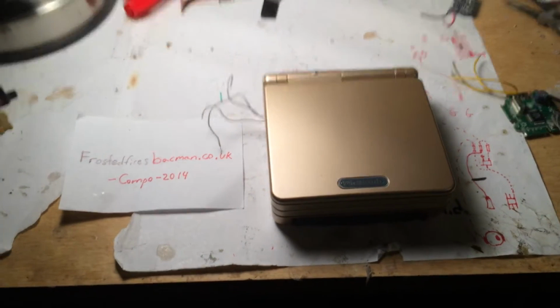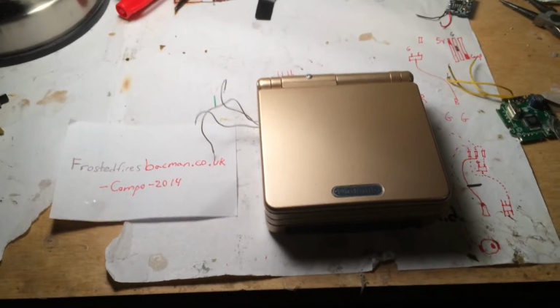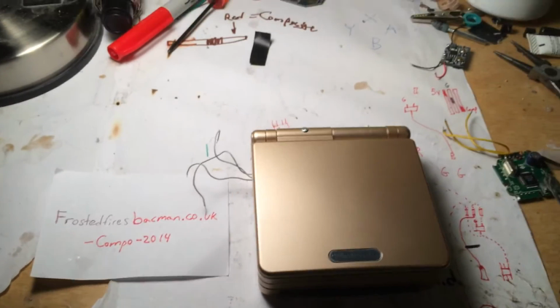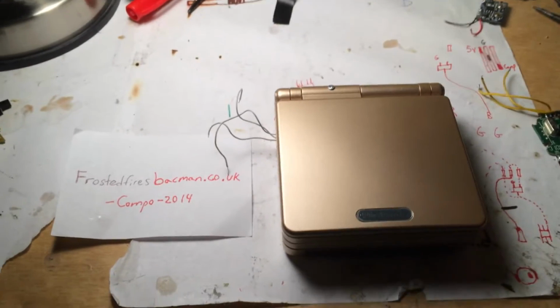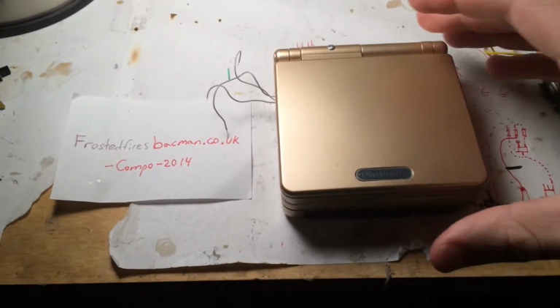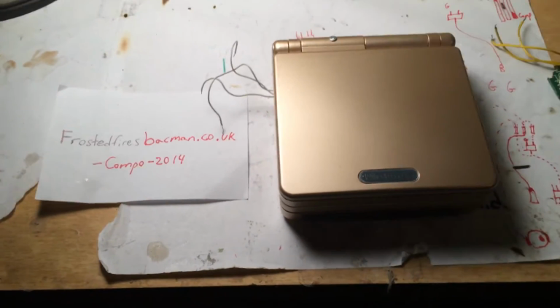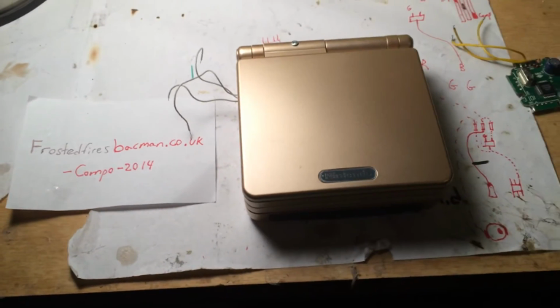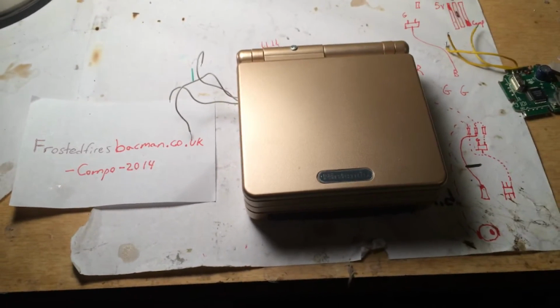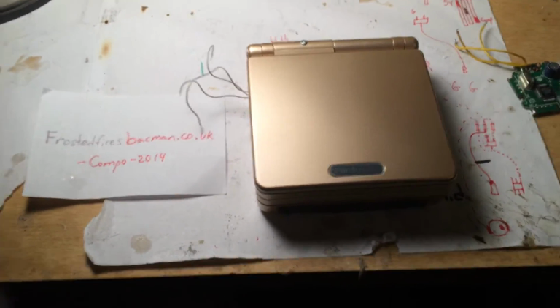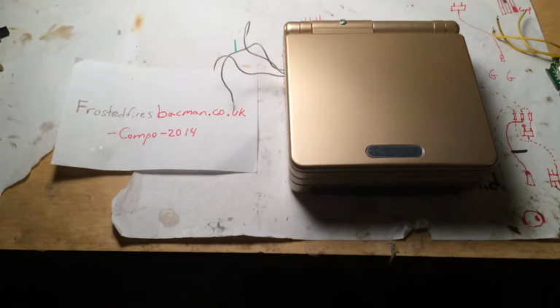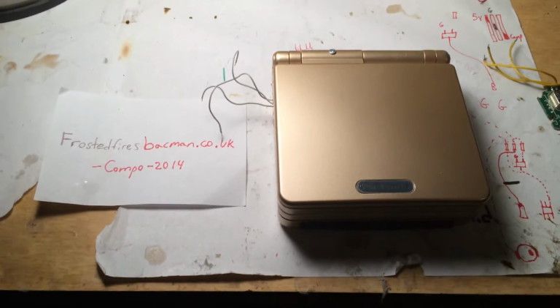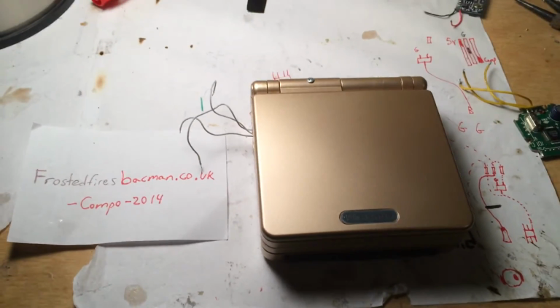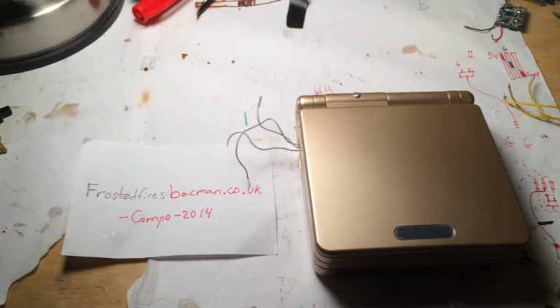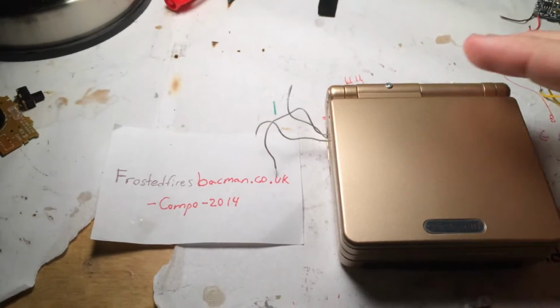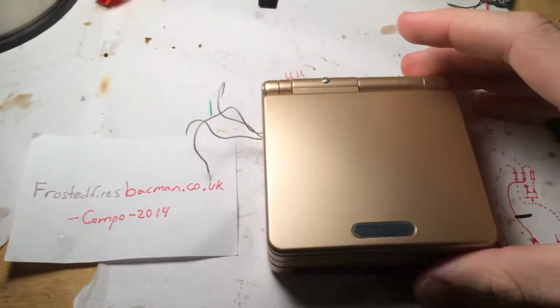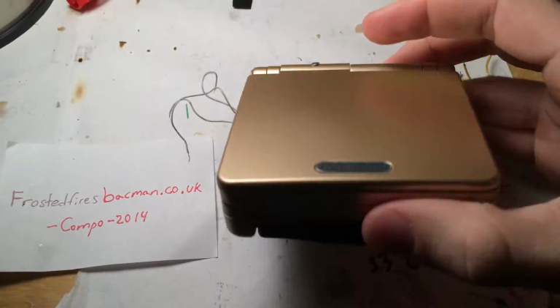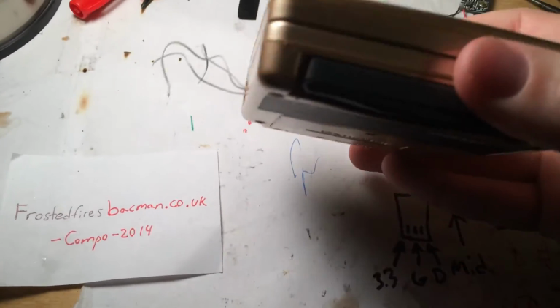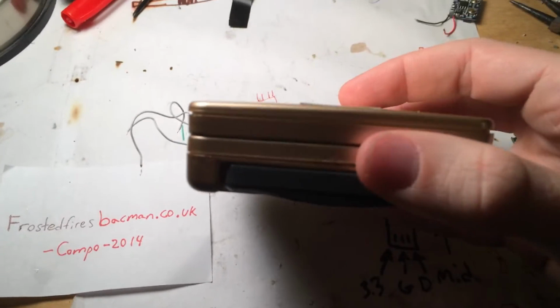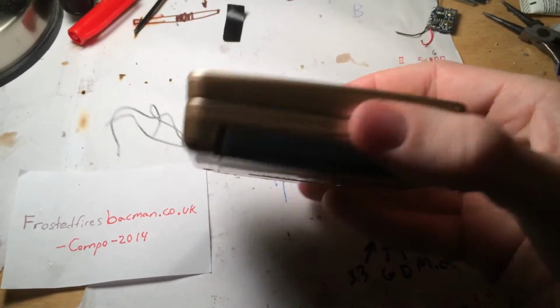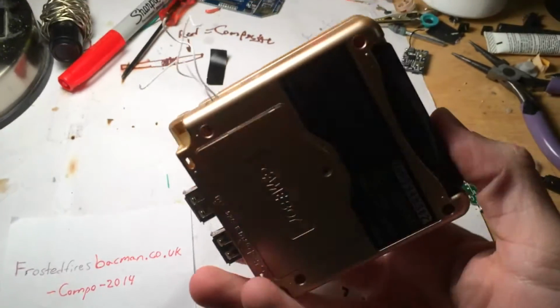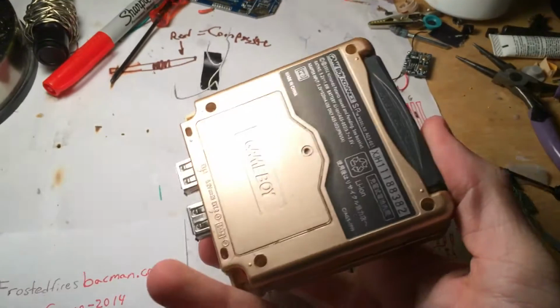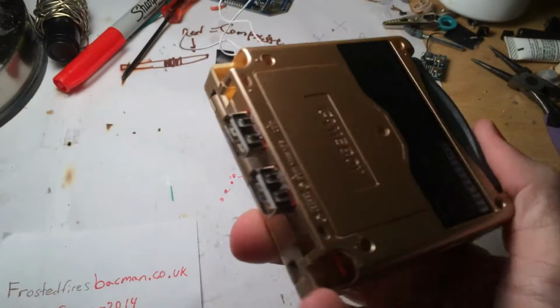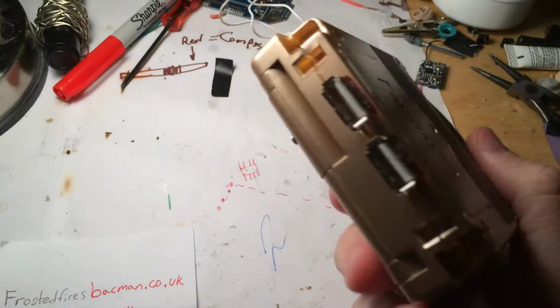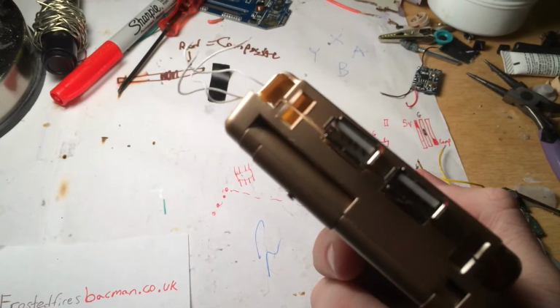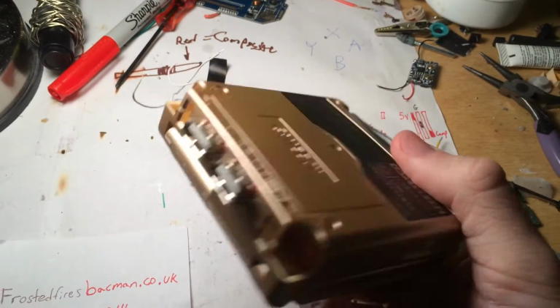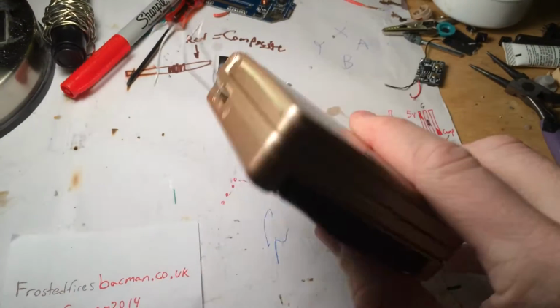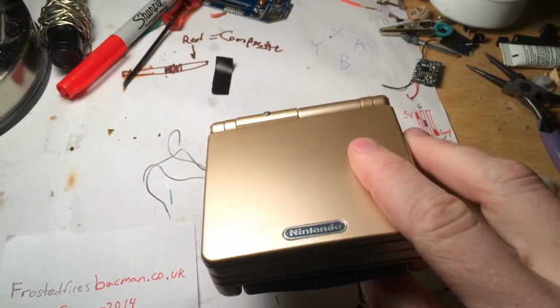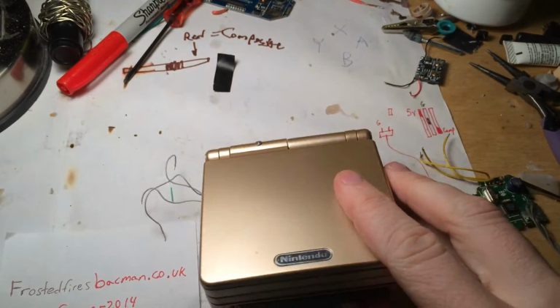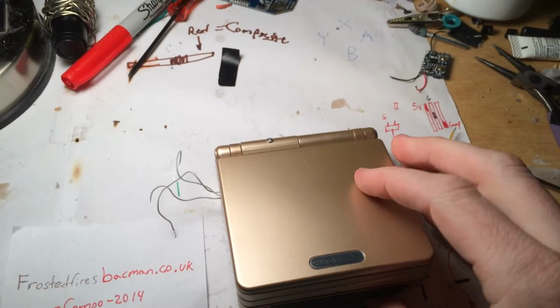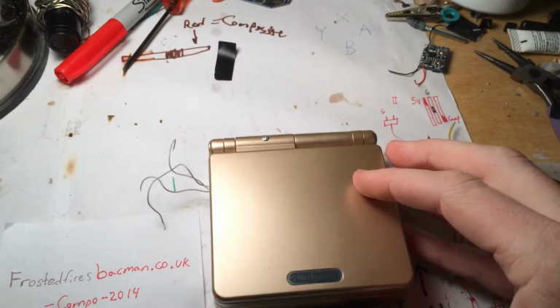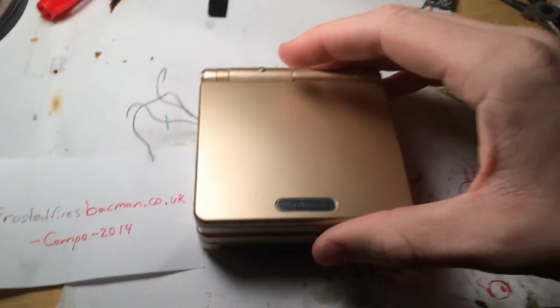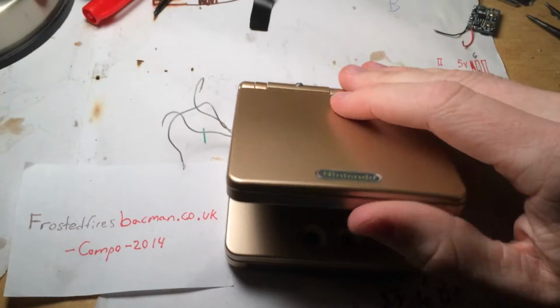Alright, here's the Raspberry Pi that I put inside the Game Boy Advance SP. It's not completely done yet, but I got a lot of components working.